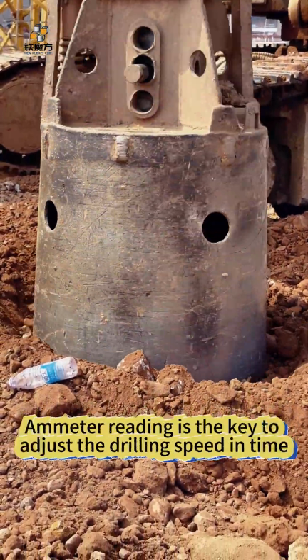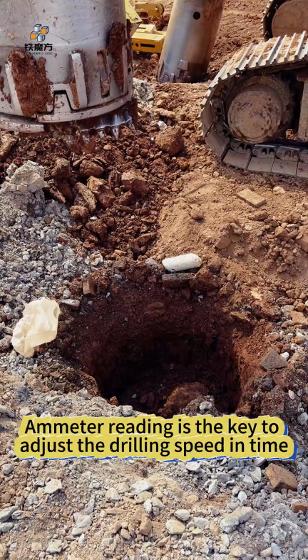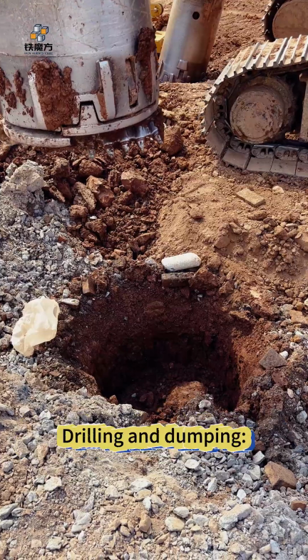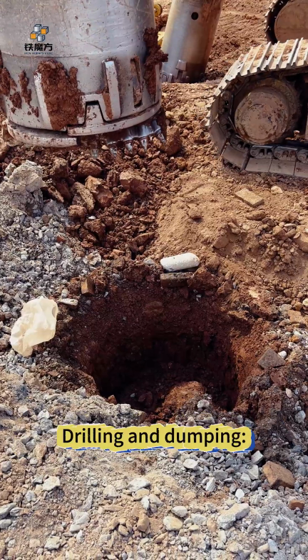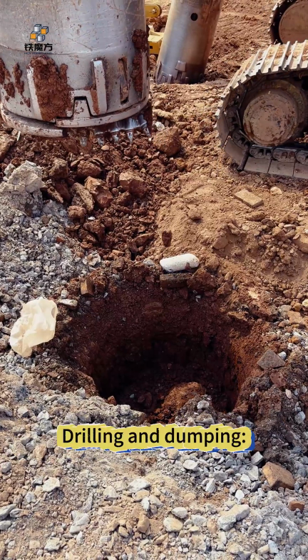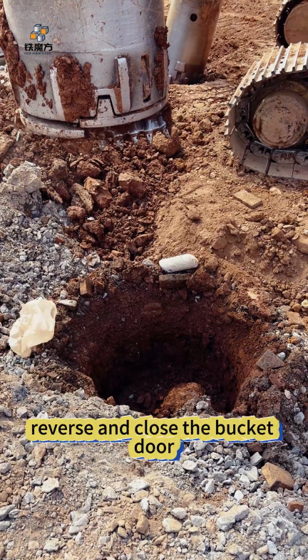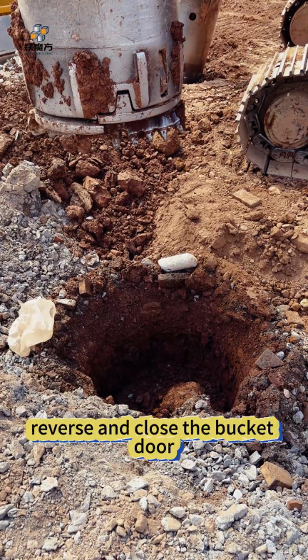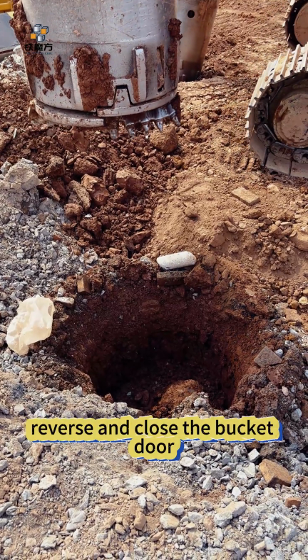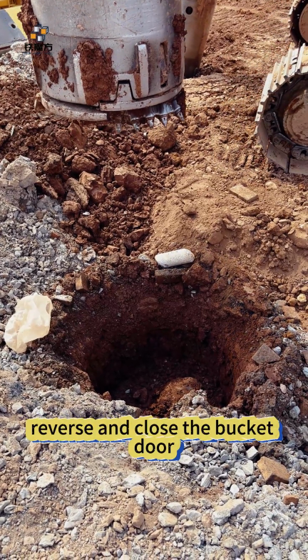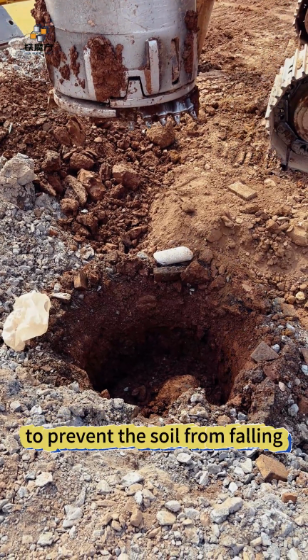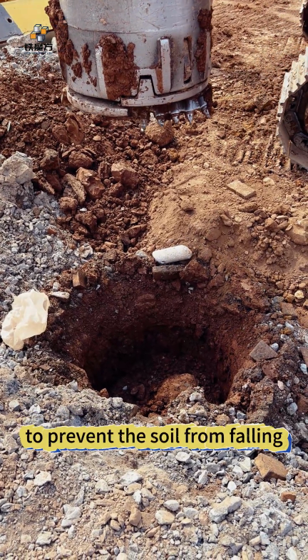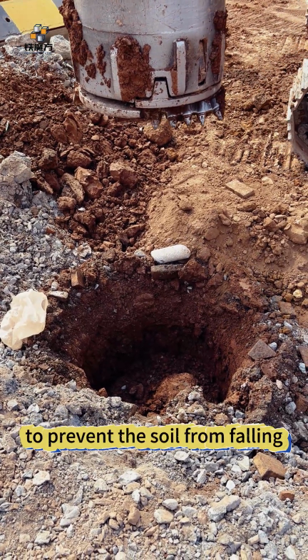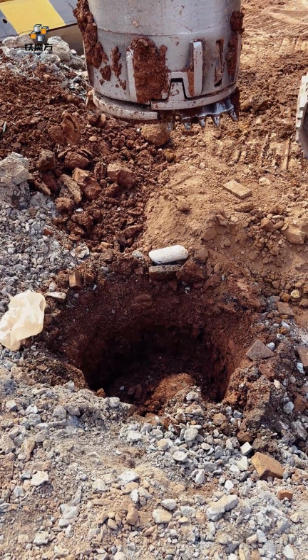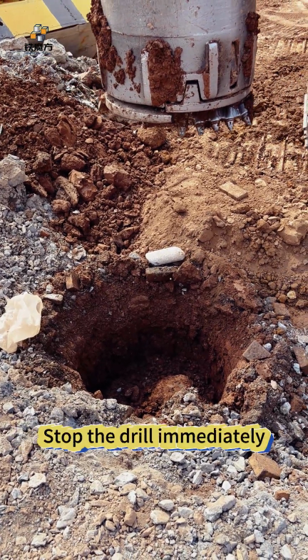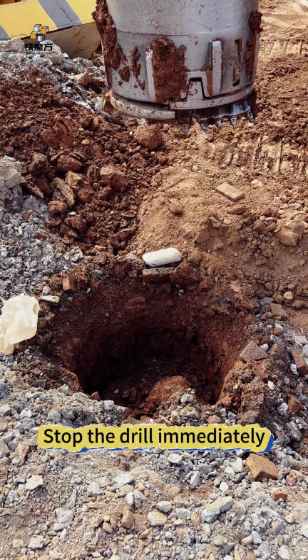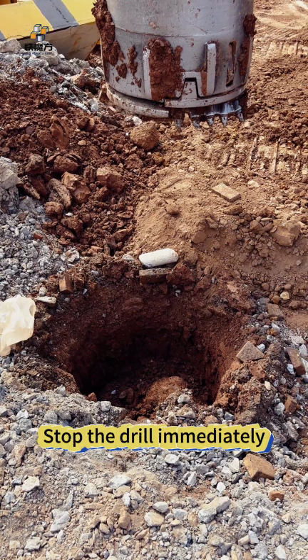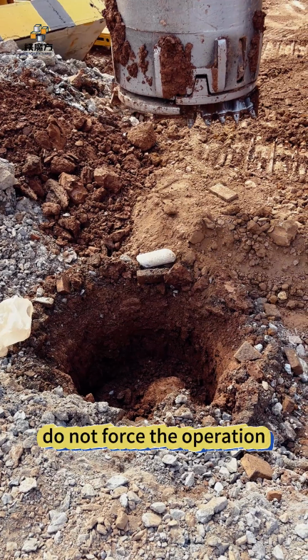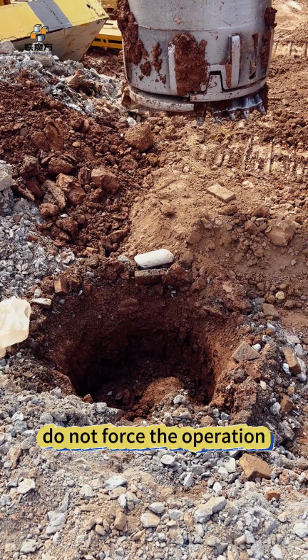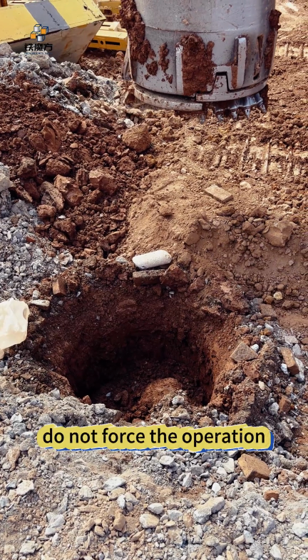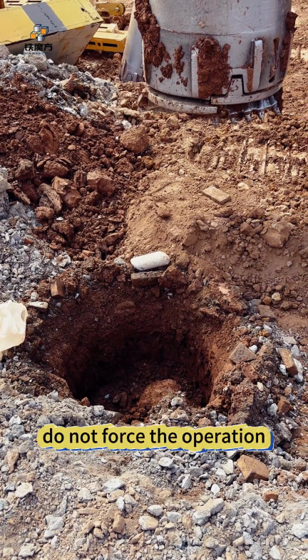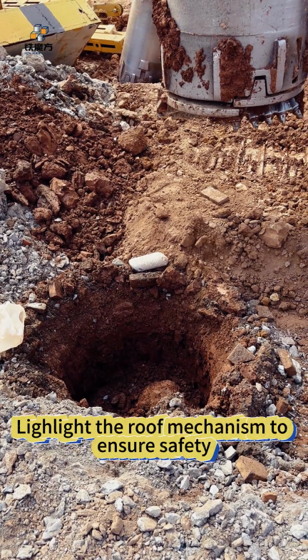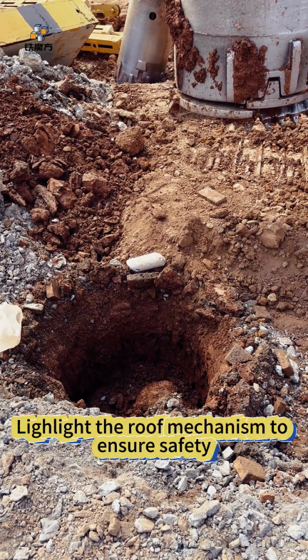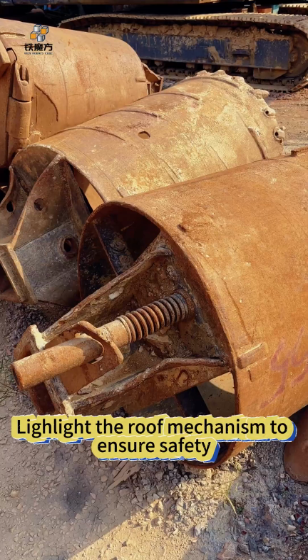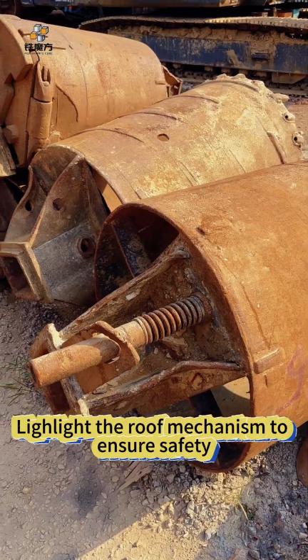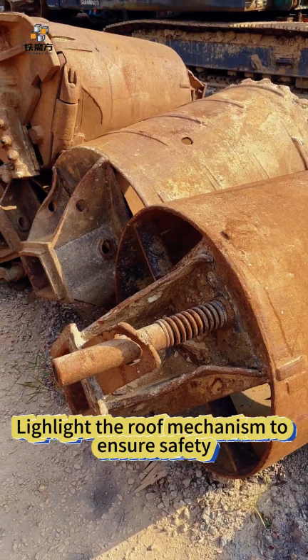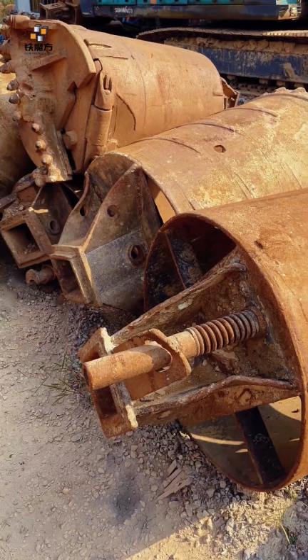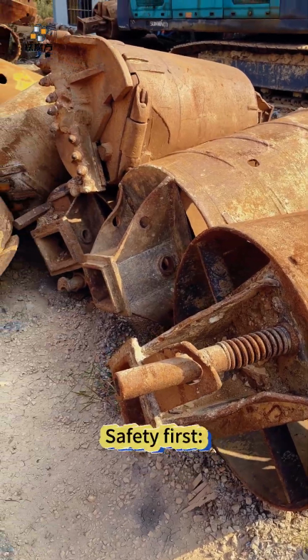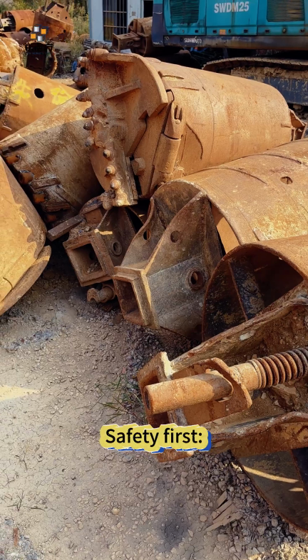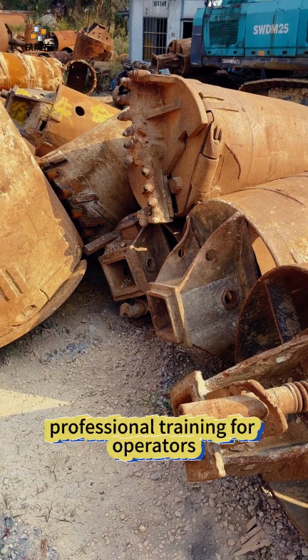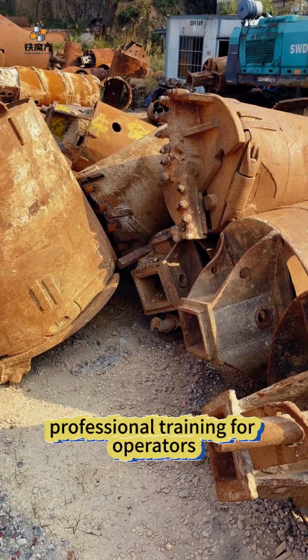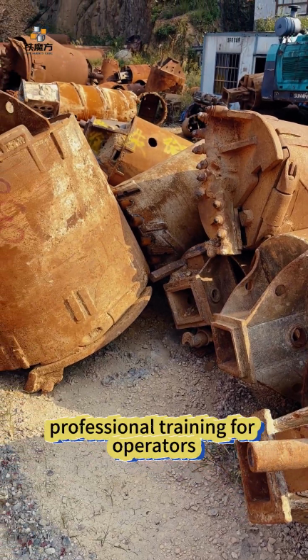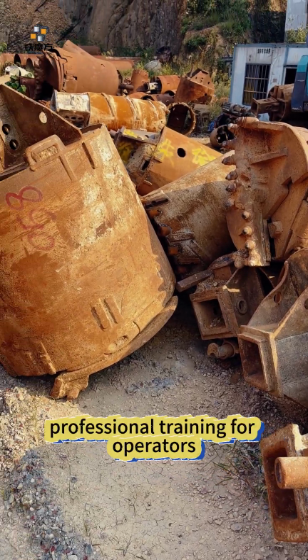During drilling and dumping, reverse and close the bucket door to prevent soil from falling. Stop the drill immediately if needed — do not force the operation. Lift the roof mechanism to ensure safety. Safety first: professional training is required for all operators.